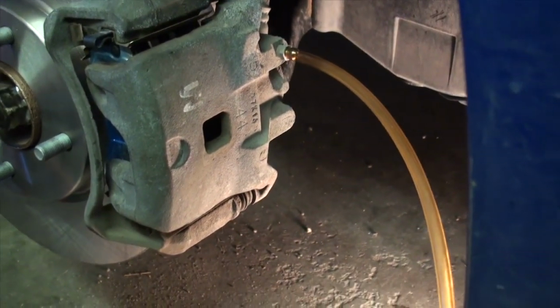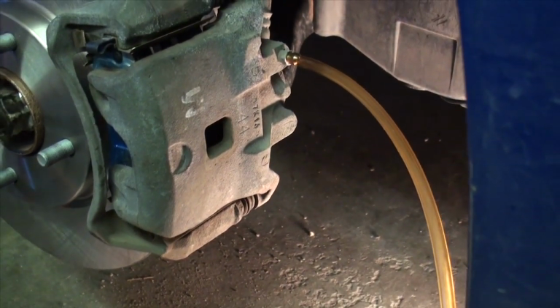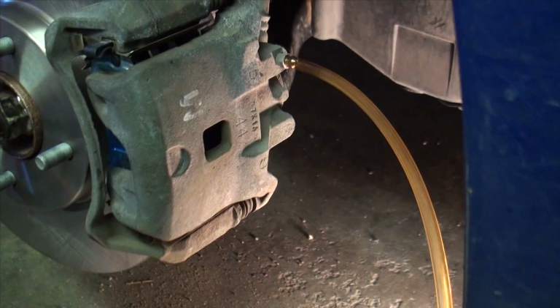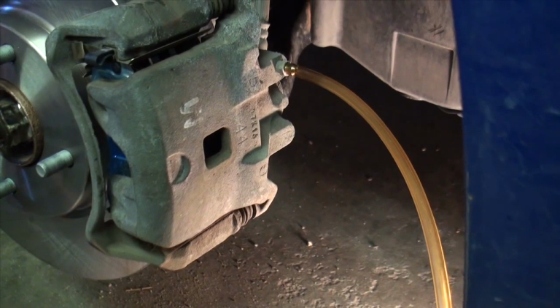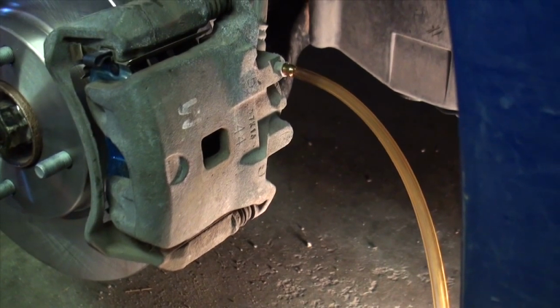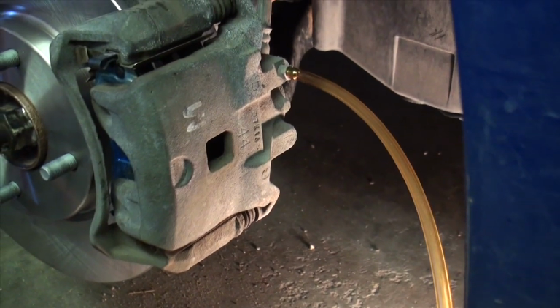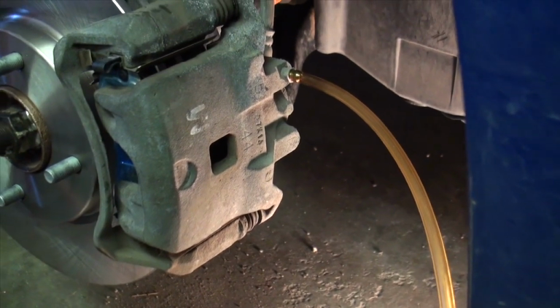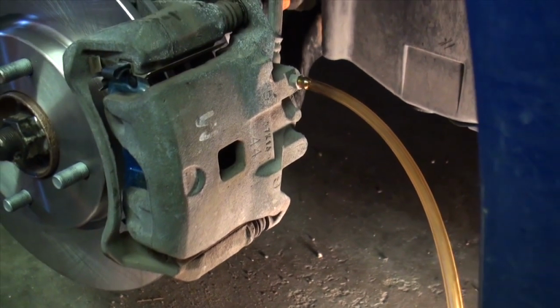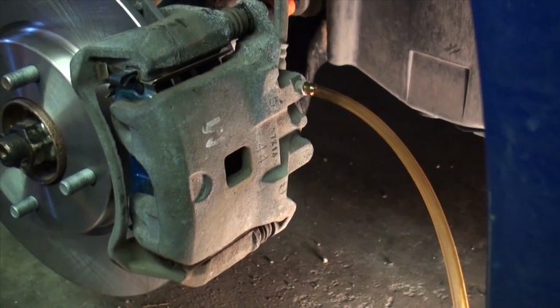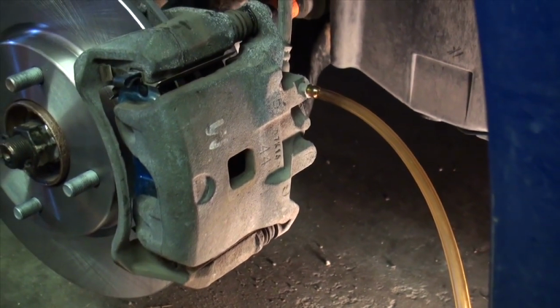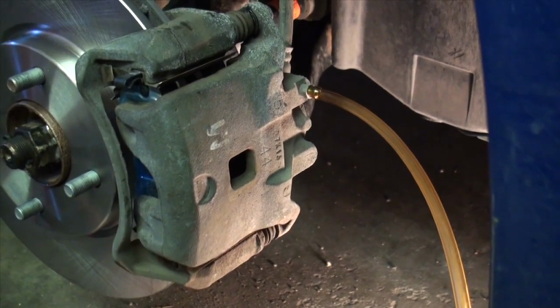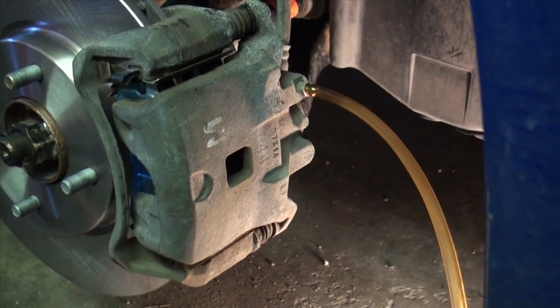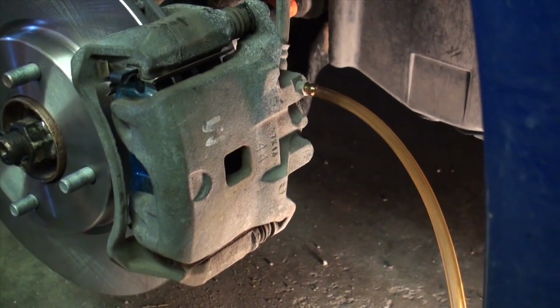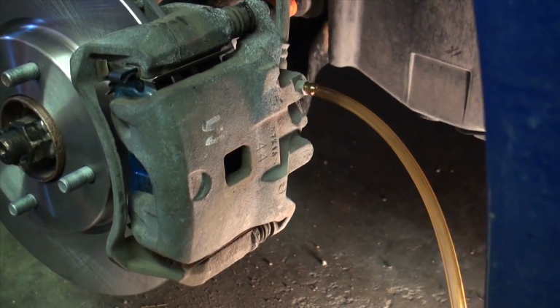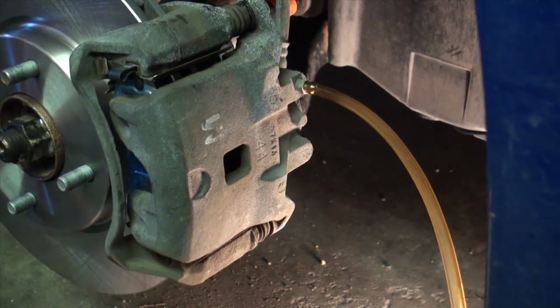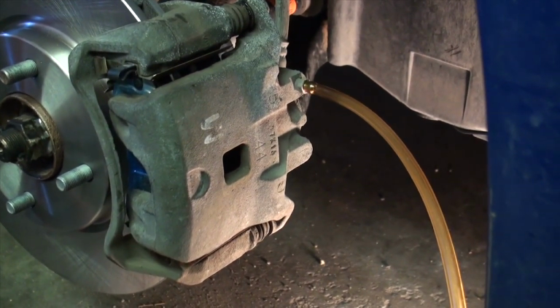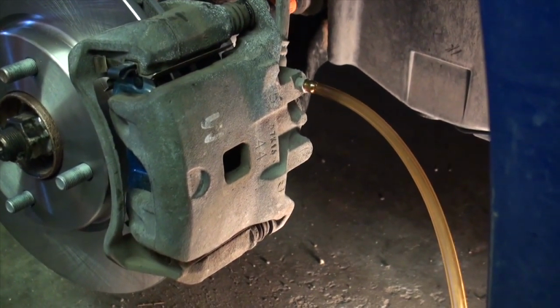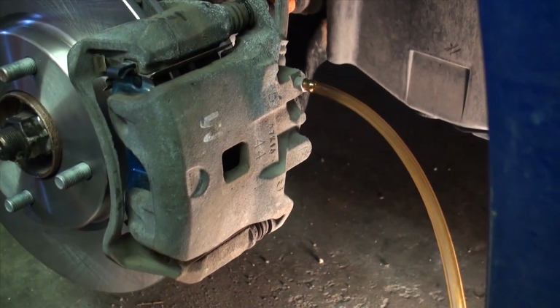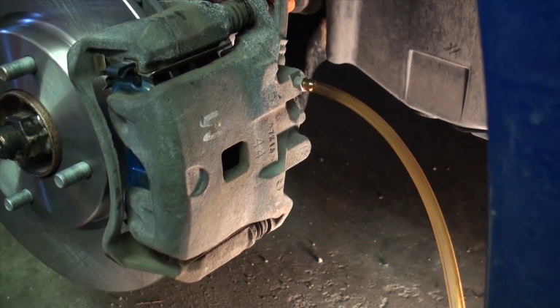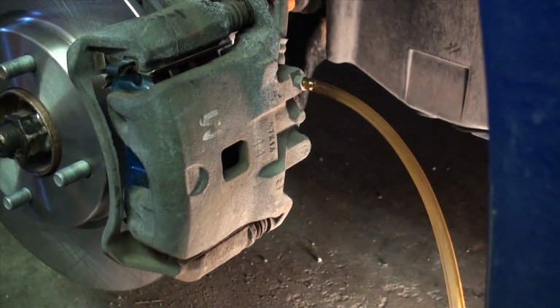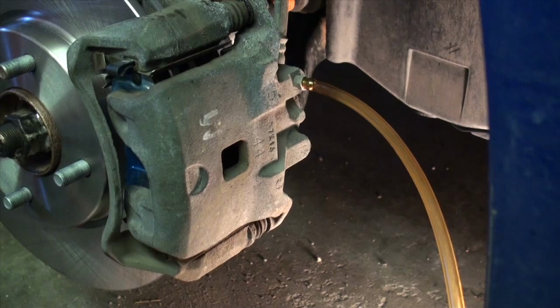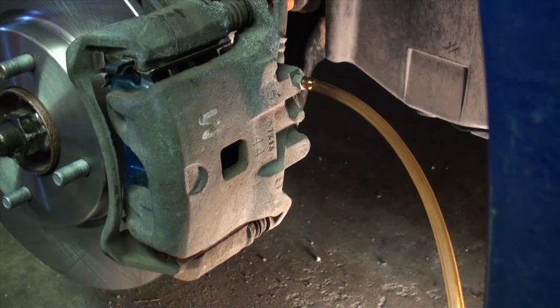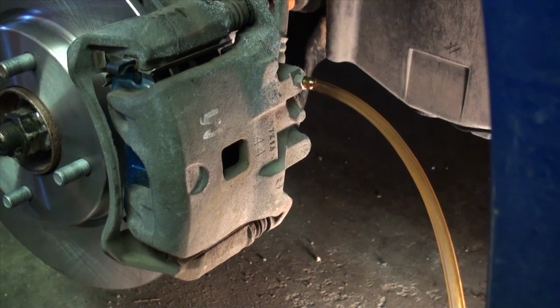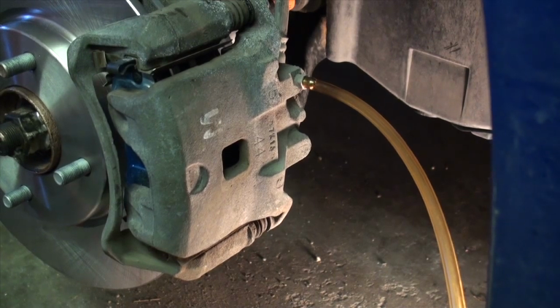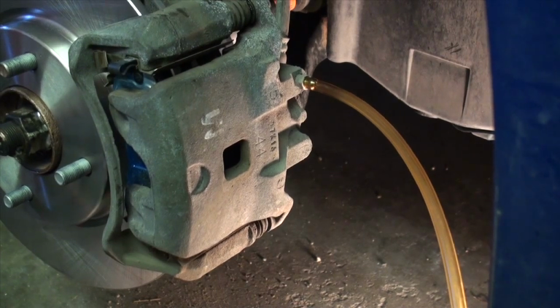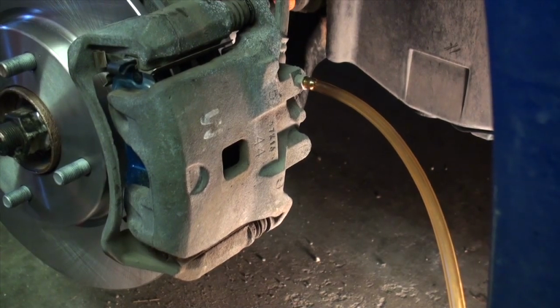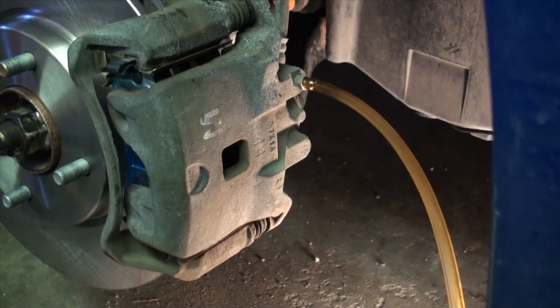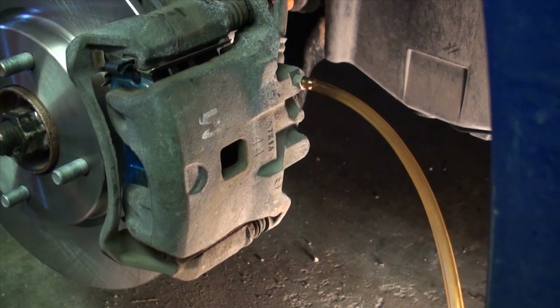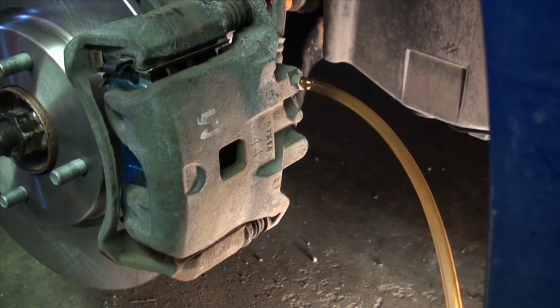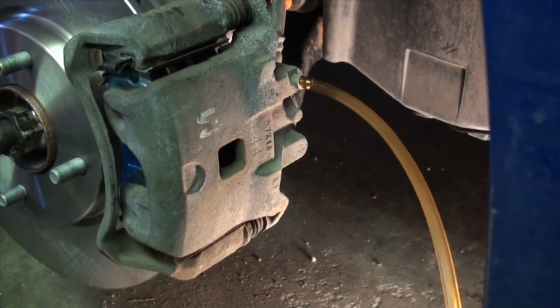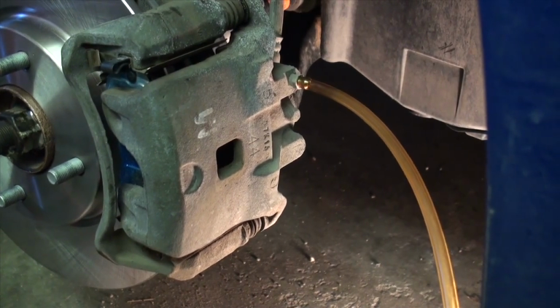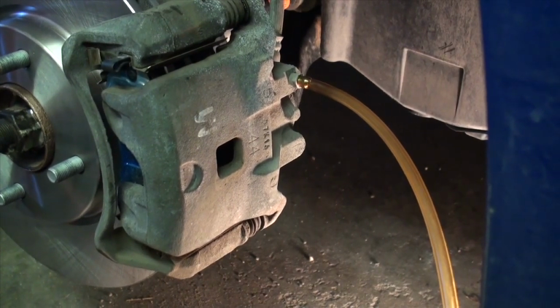Since air is compressible, it is really bad to have any of it in your brake system. Big no-no. A lot of brake failures are caused by air in the system or brakes that are not bled properly.